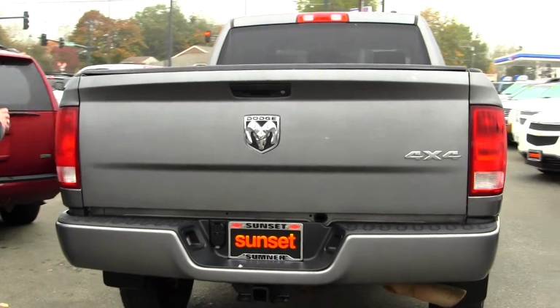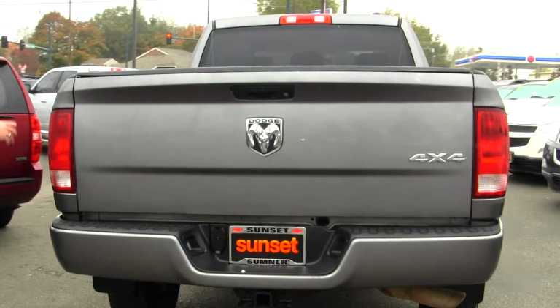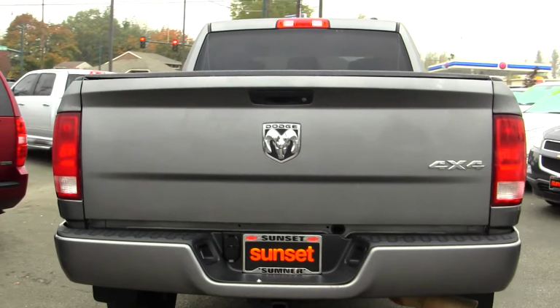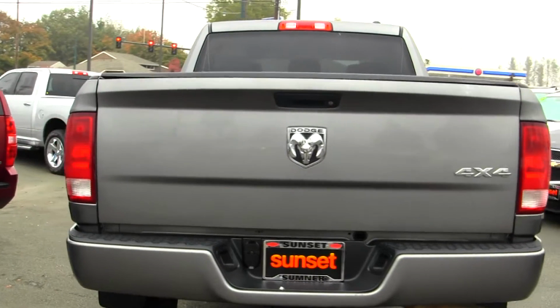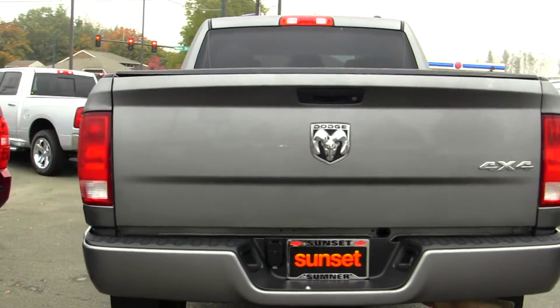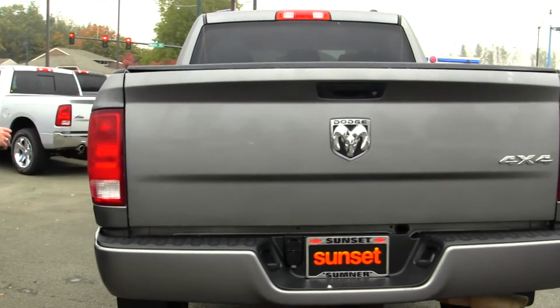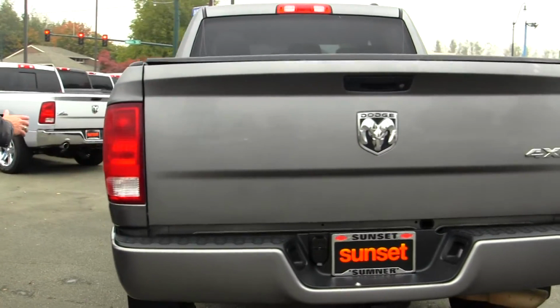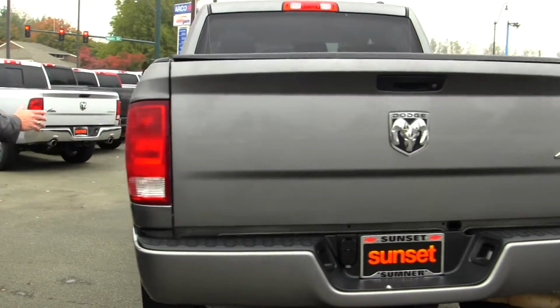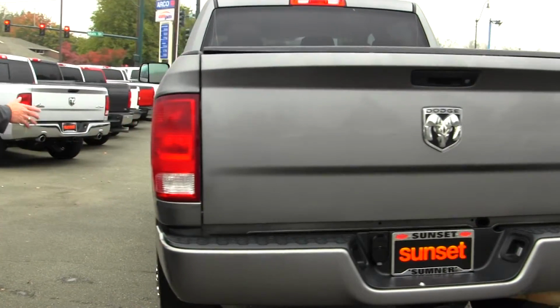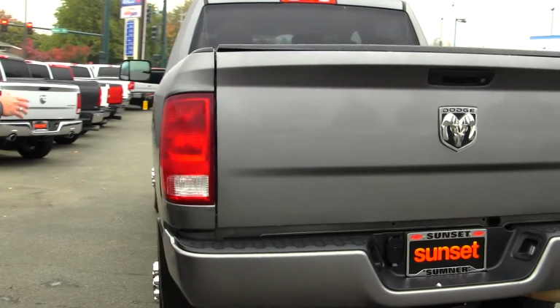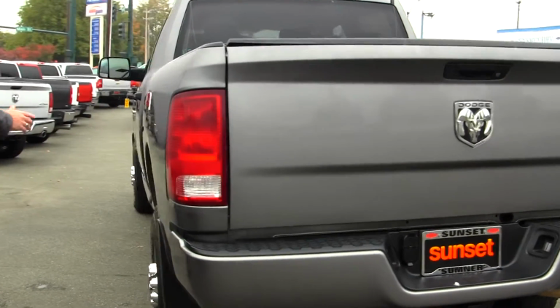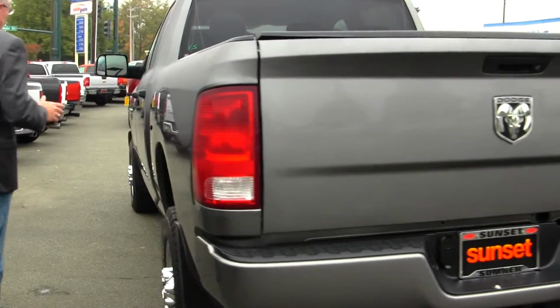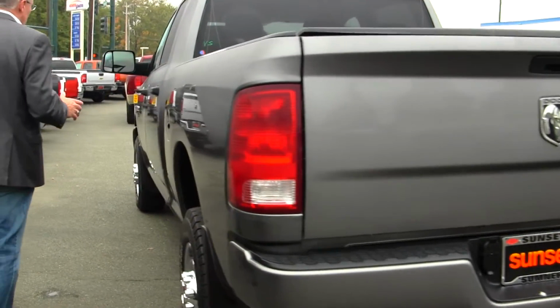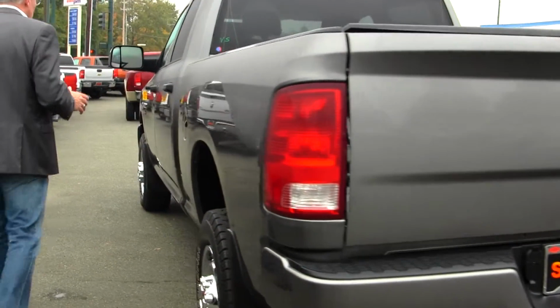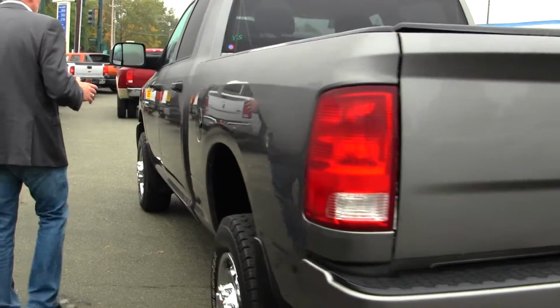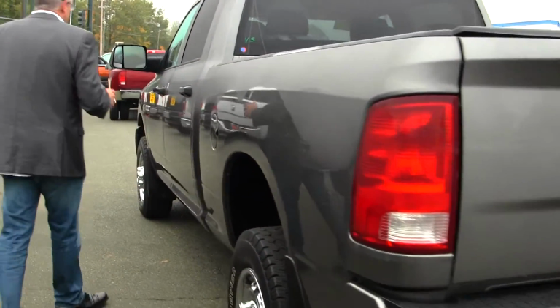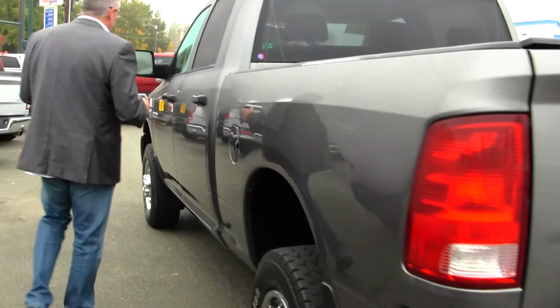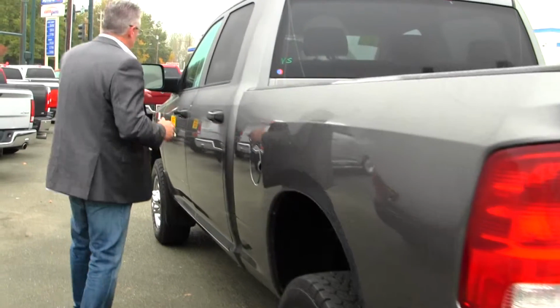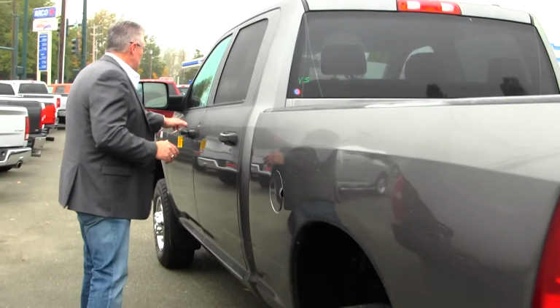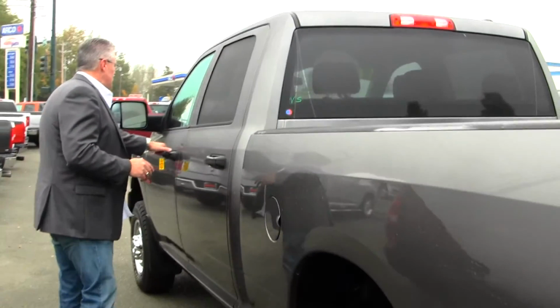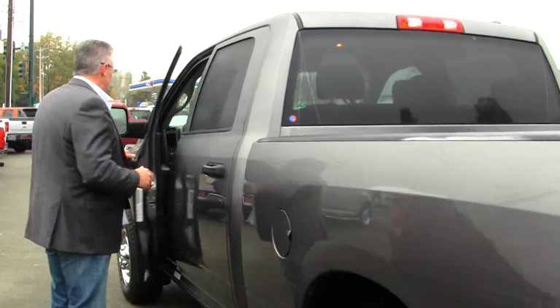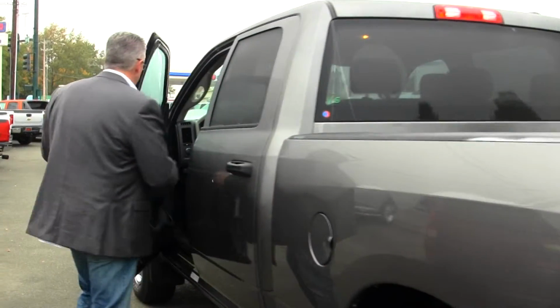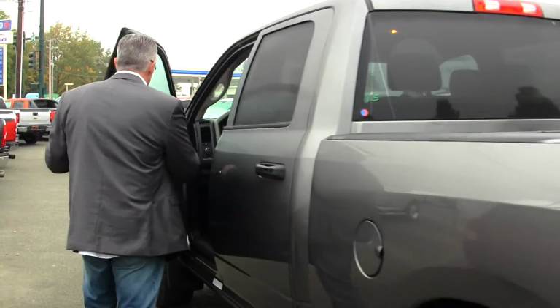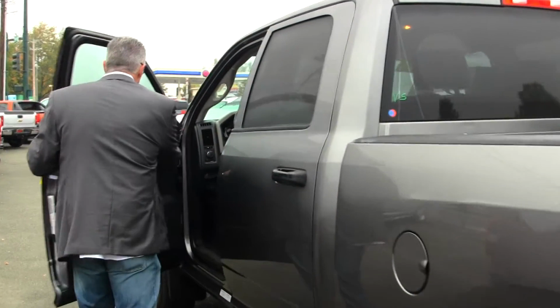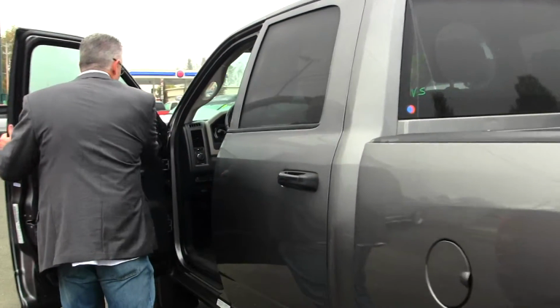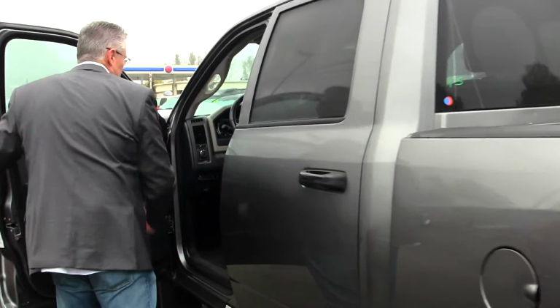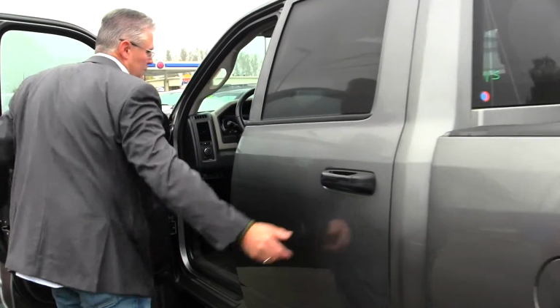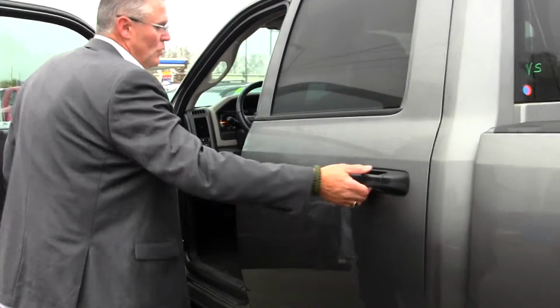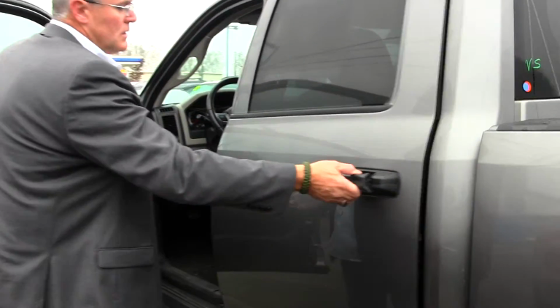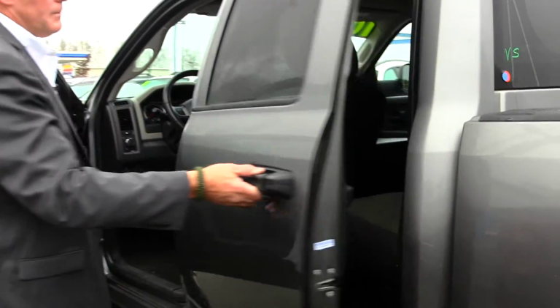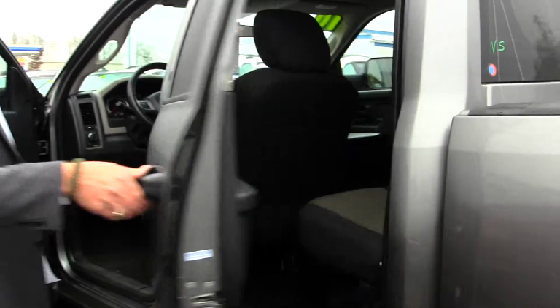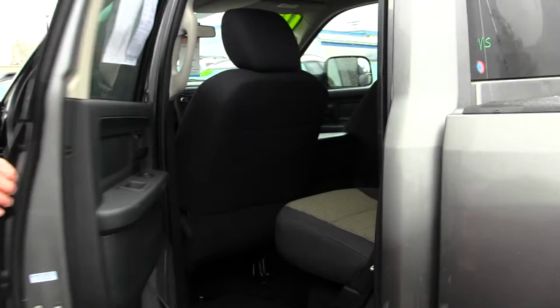Now best of all, at no additional cost to you, it comes standard with a lifetime powertrain warranty. If you're shopping at a store that does not provide you a no-cost lifetime powertrain warranty, you're shopping at the wrong store.